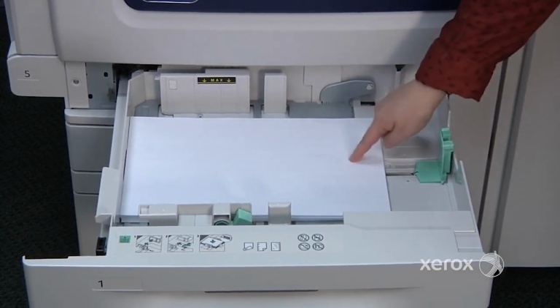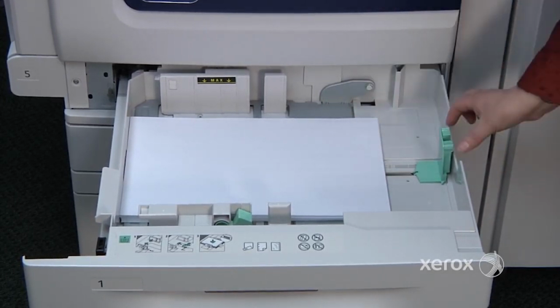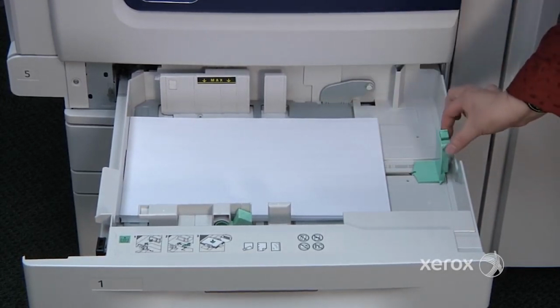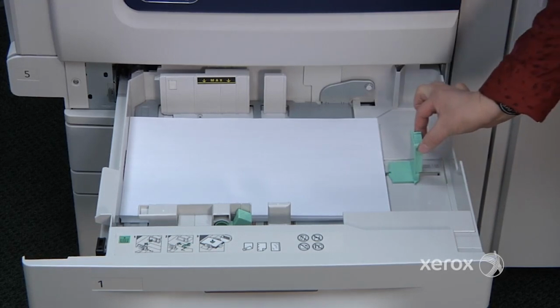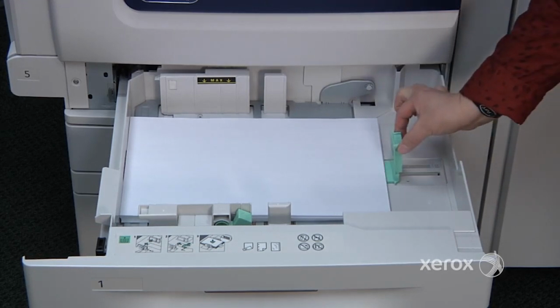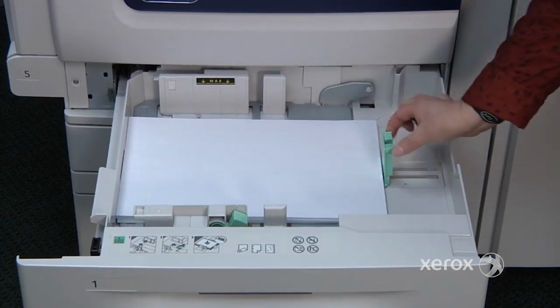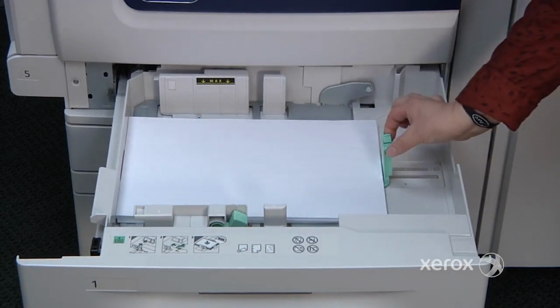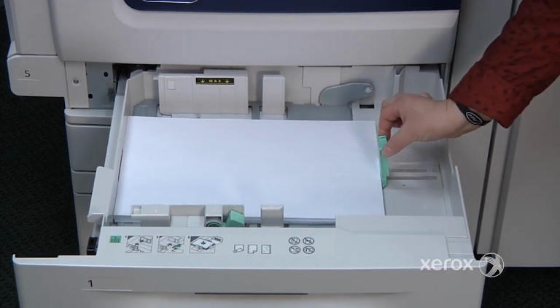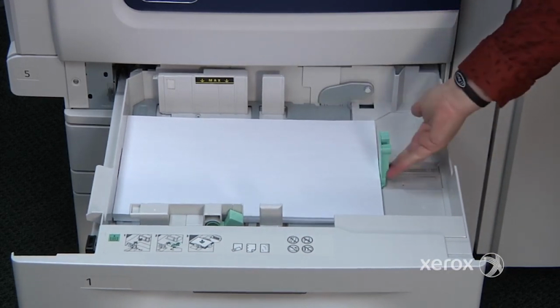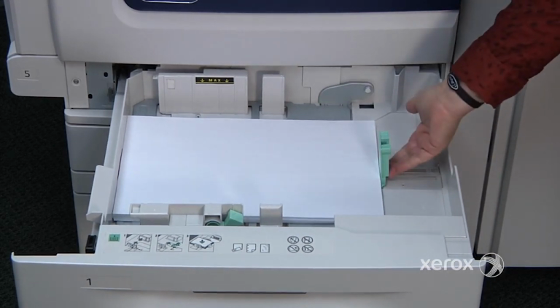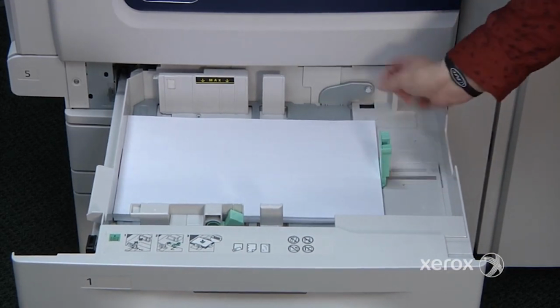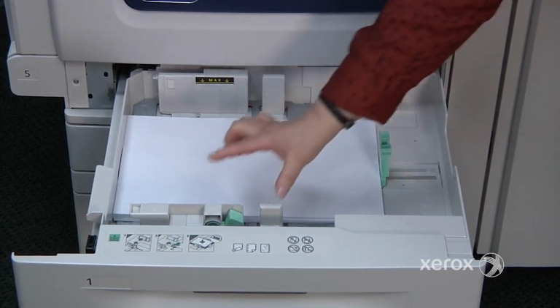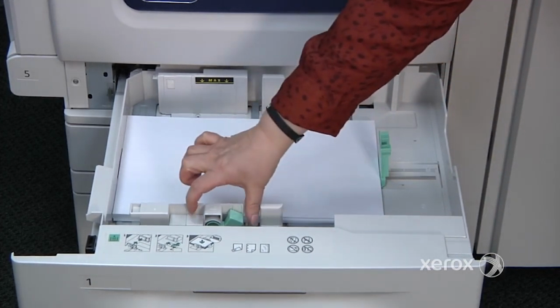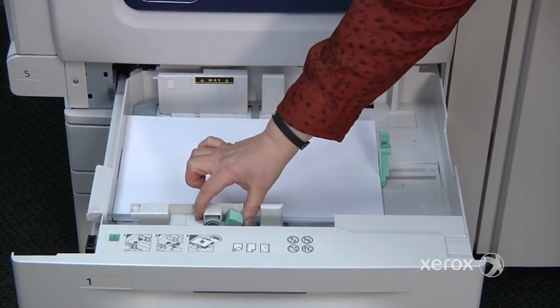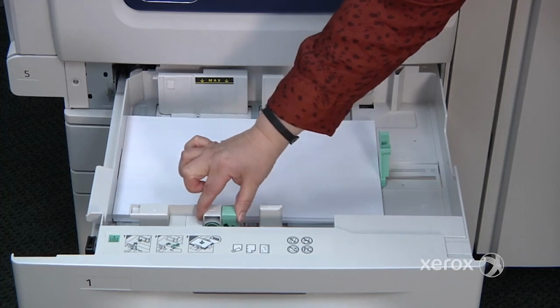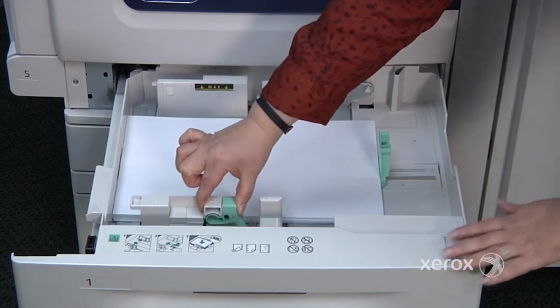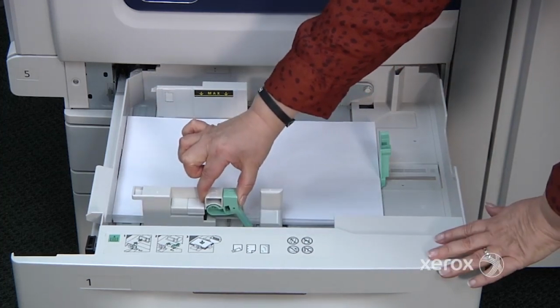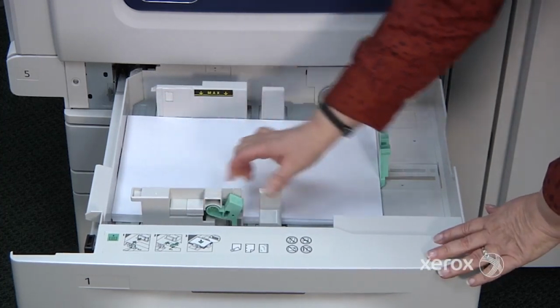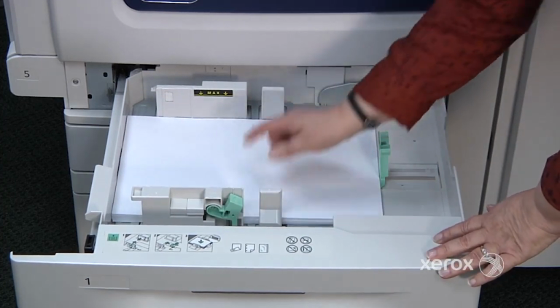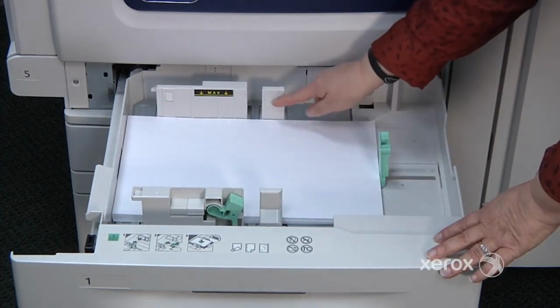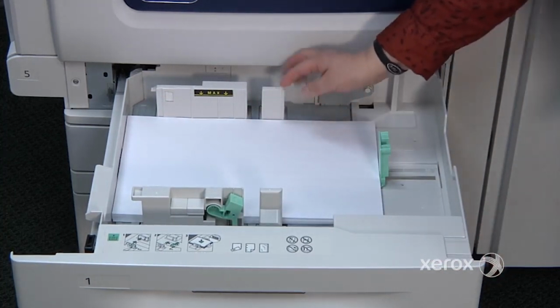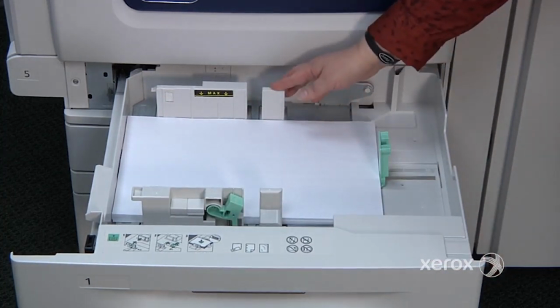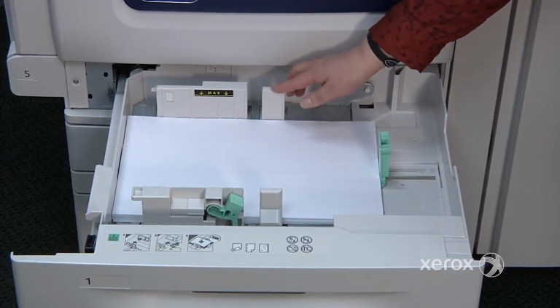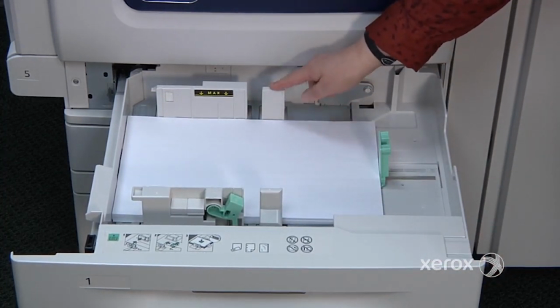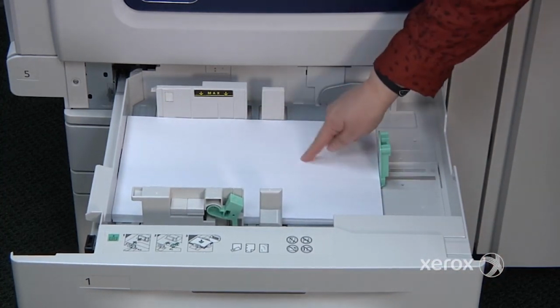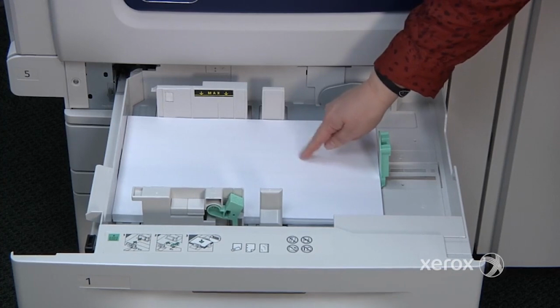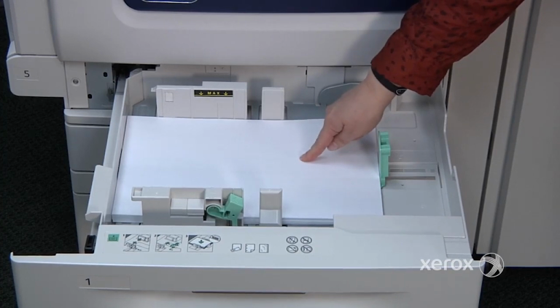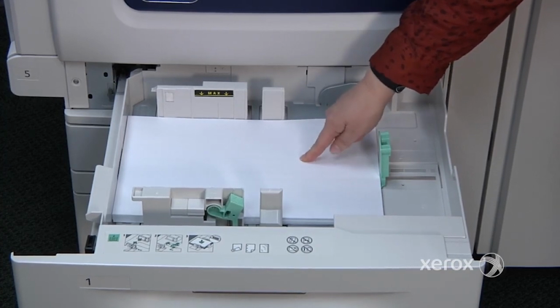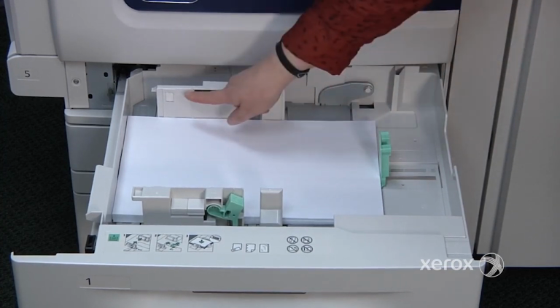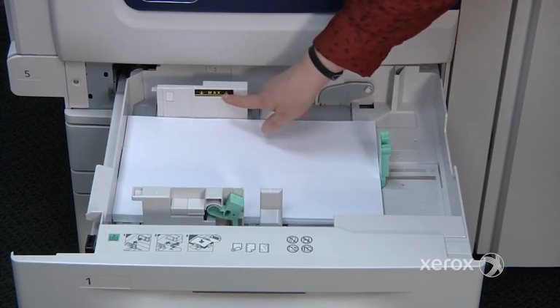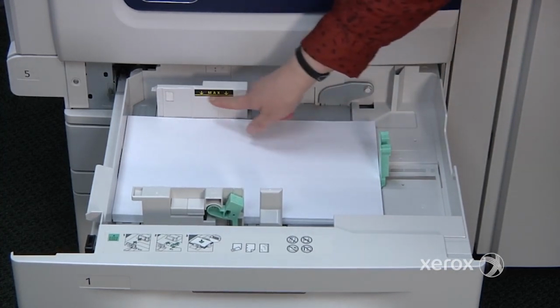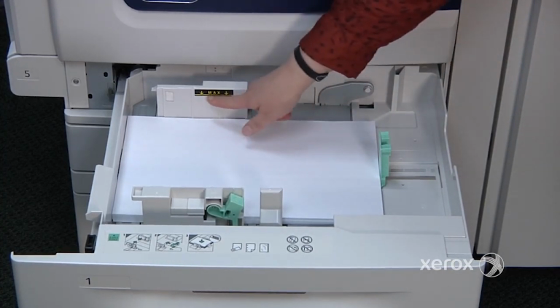You want to make sure that you adjust the guide by pinching up nice and tight against the paper — this one as well. Pinch and make sure it's nice and tight against the paper. This is how the machine will detect the size of the paper, not going past the maximum line.